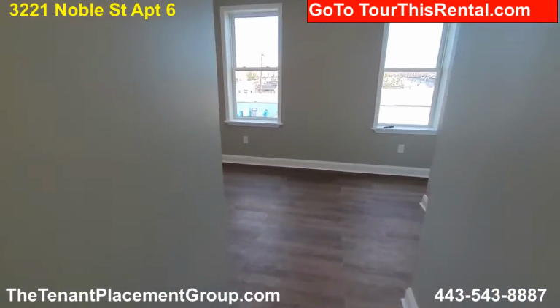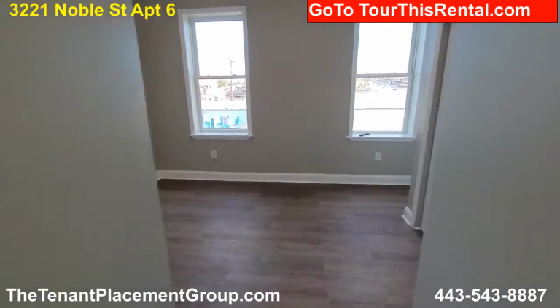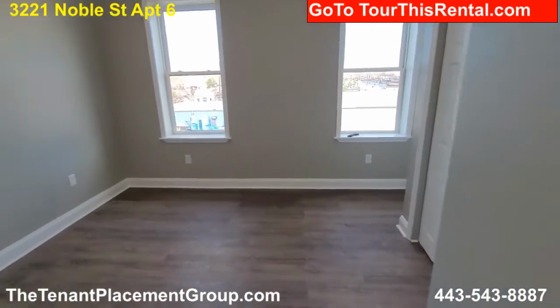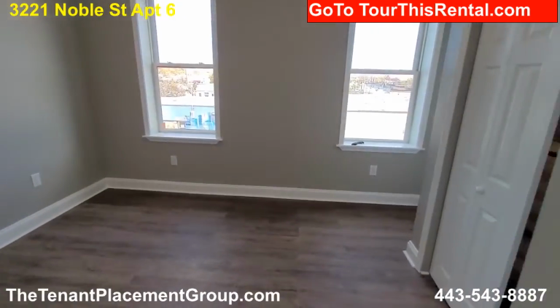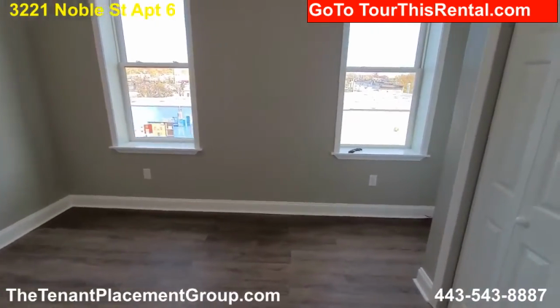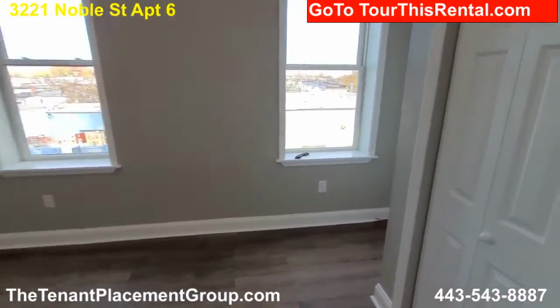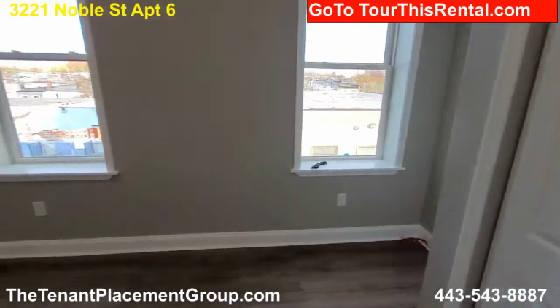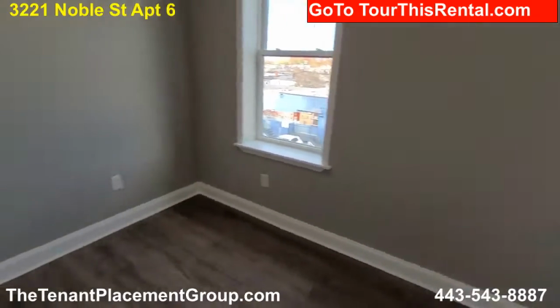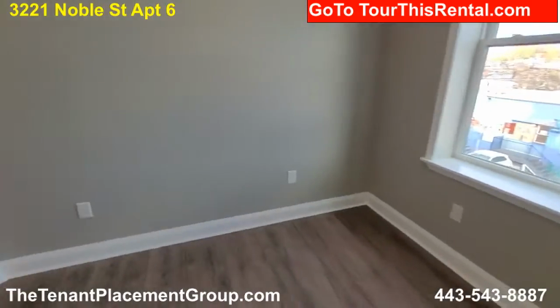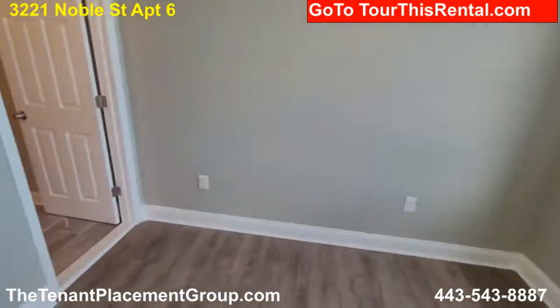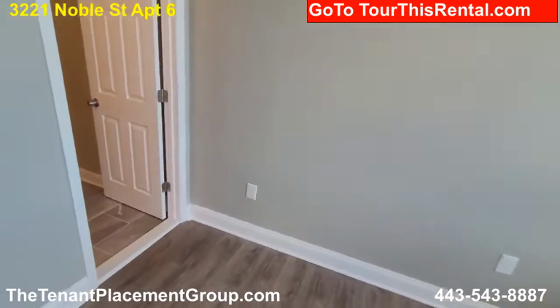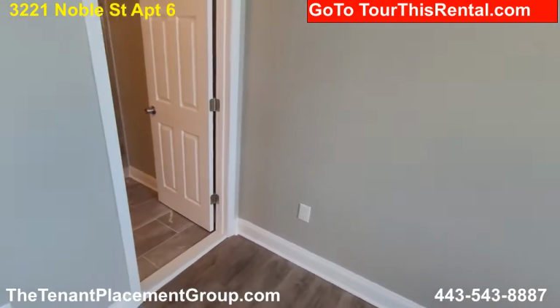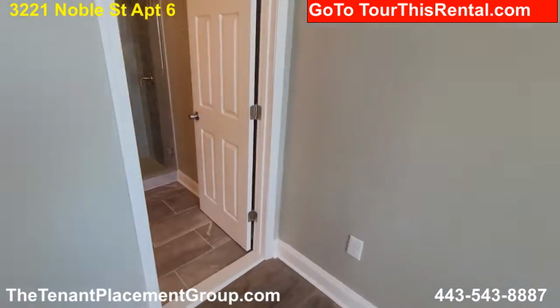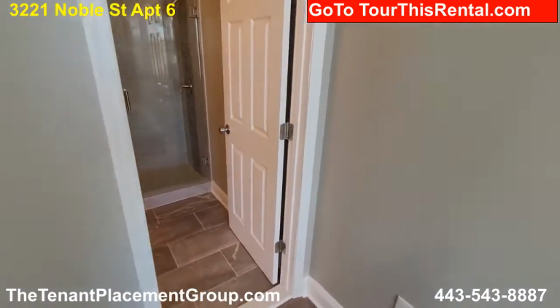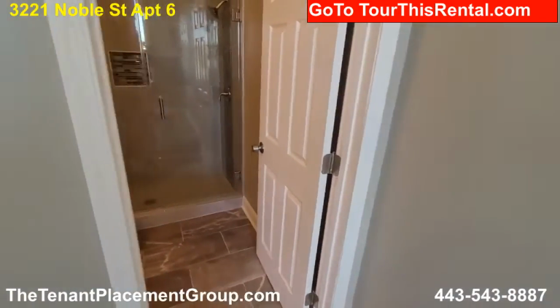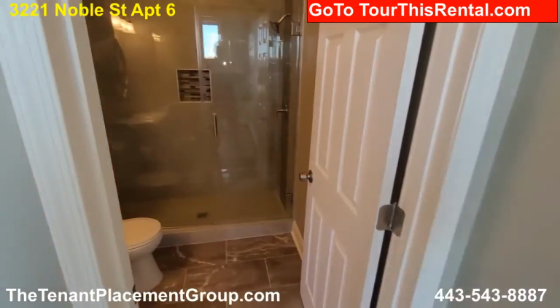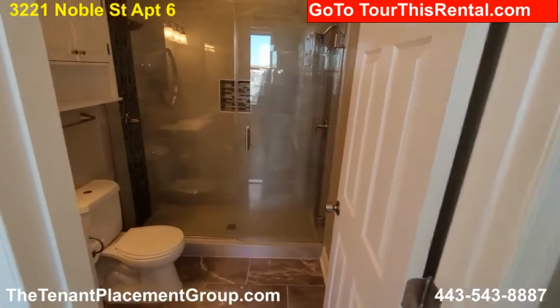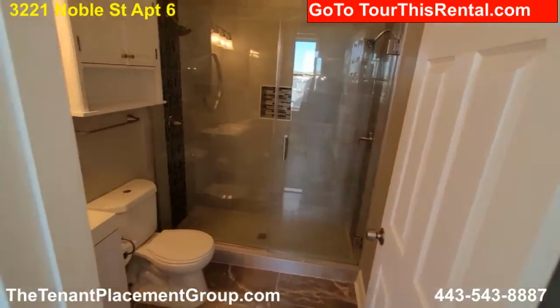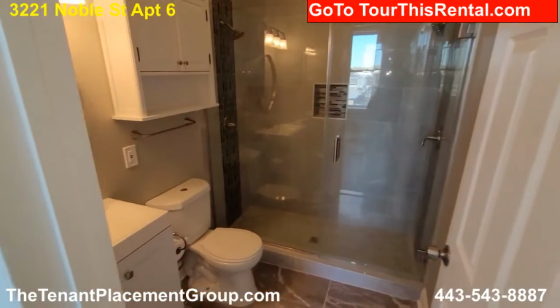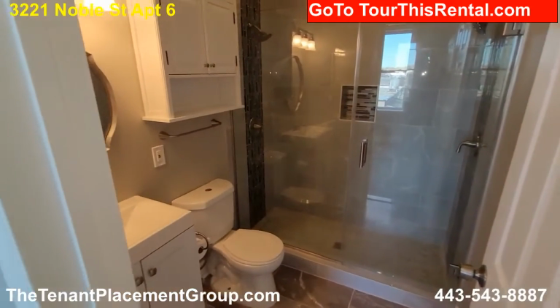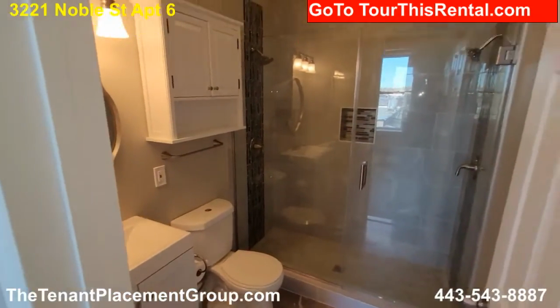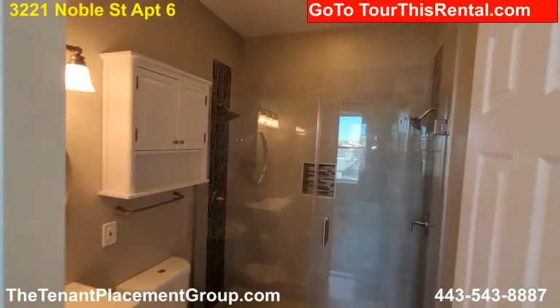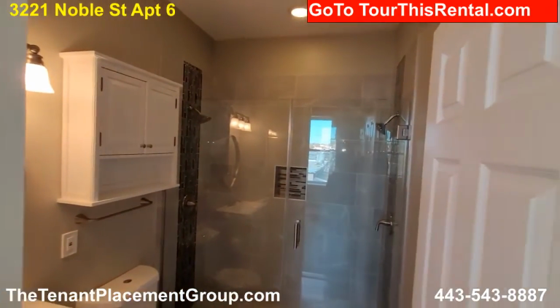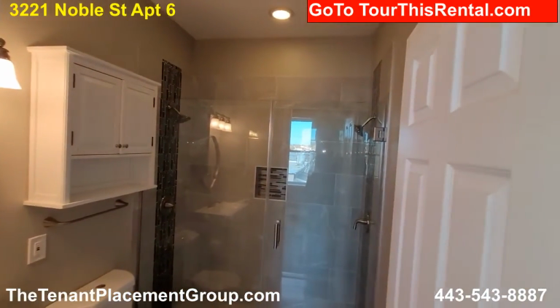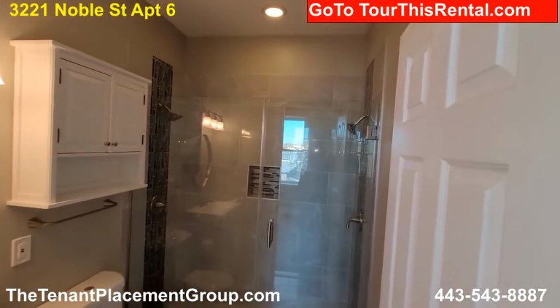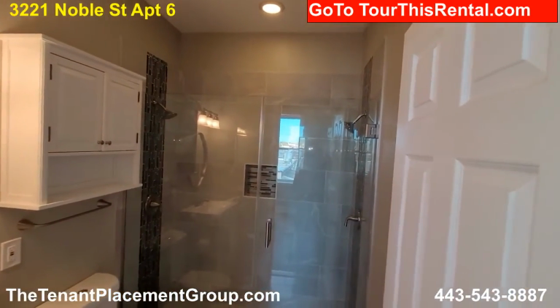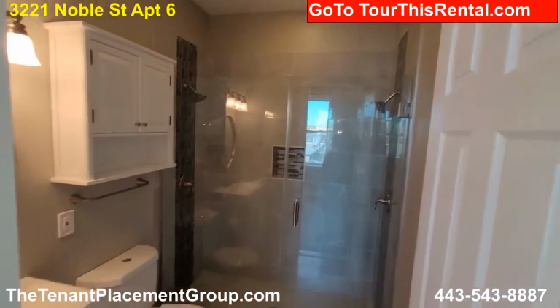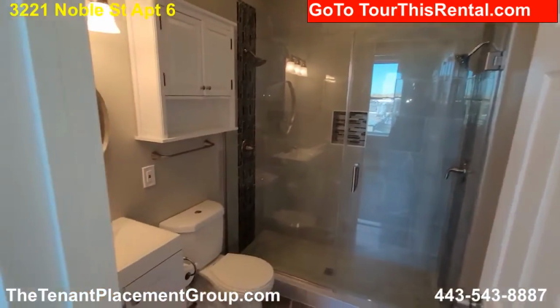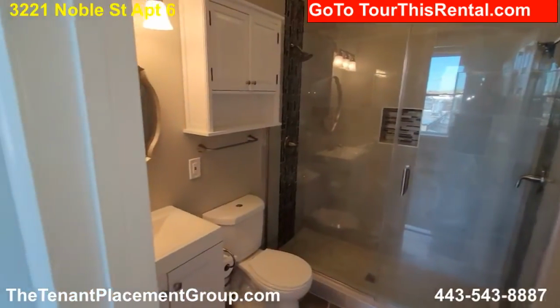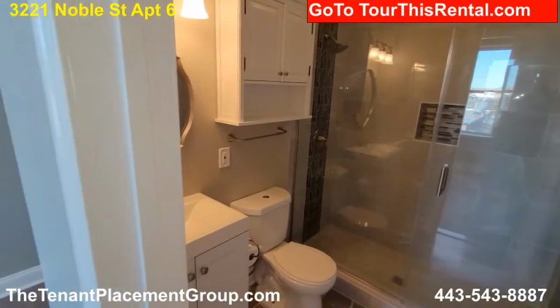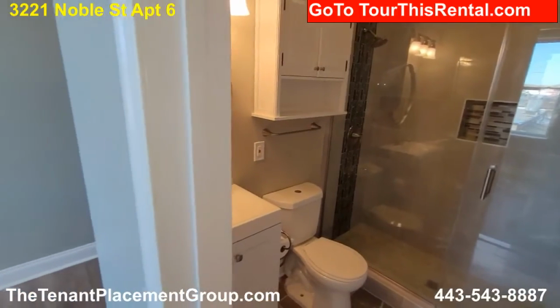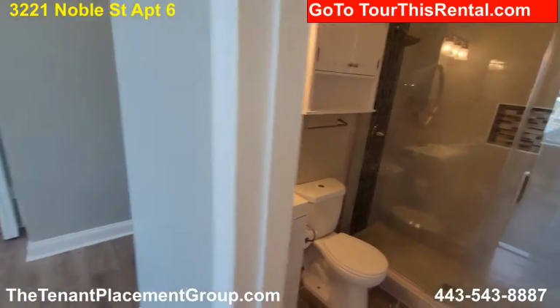And here's the front bedroom. It also has its own shower, full bath, dual shower heads. Very nice.